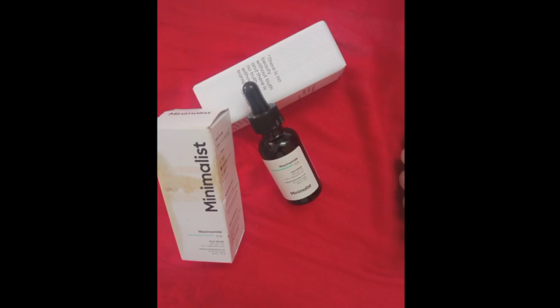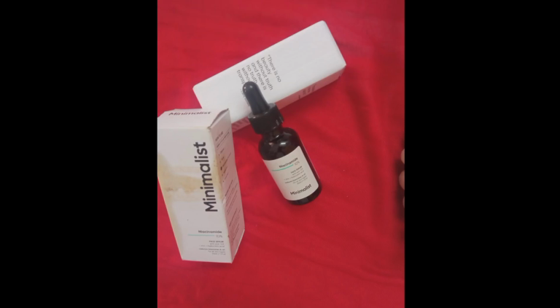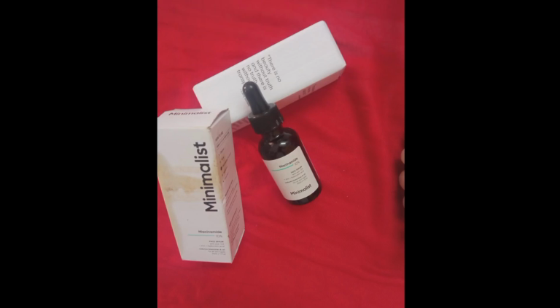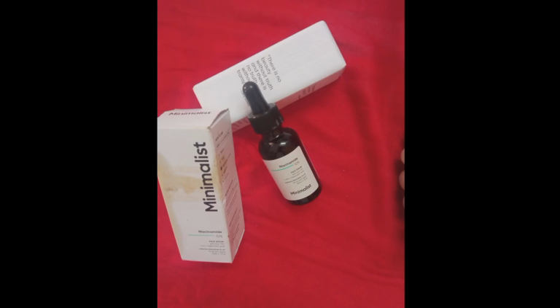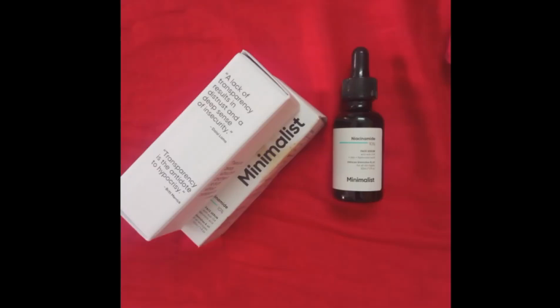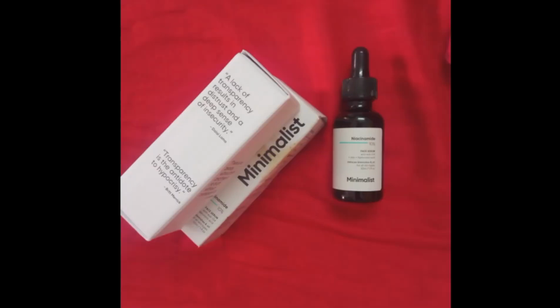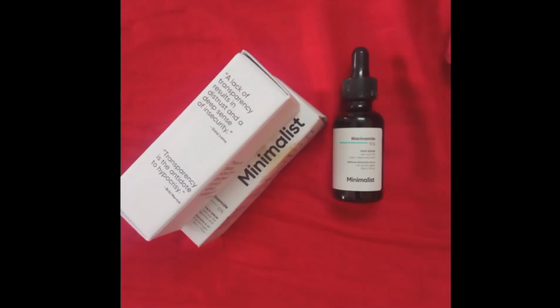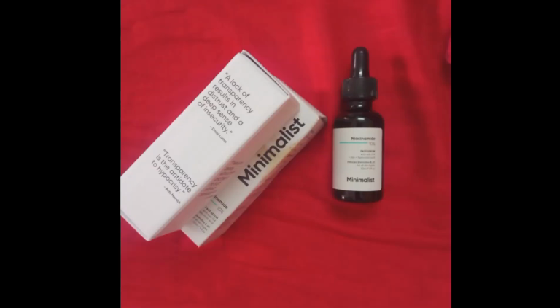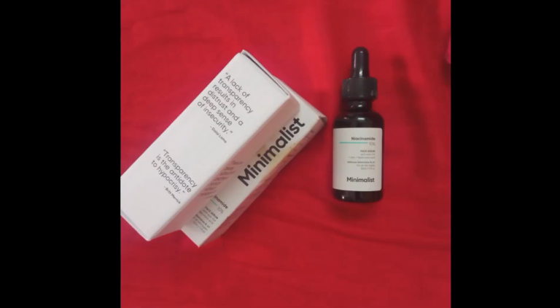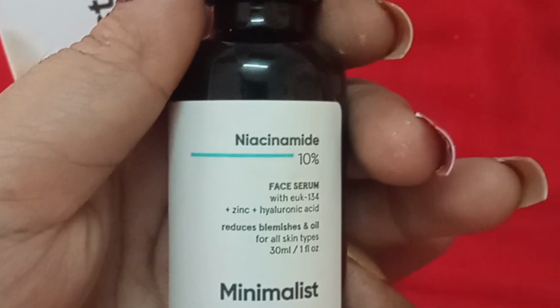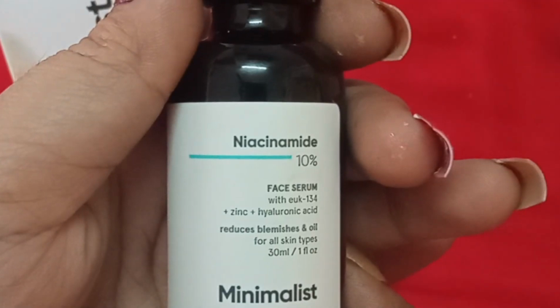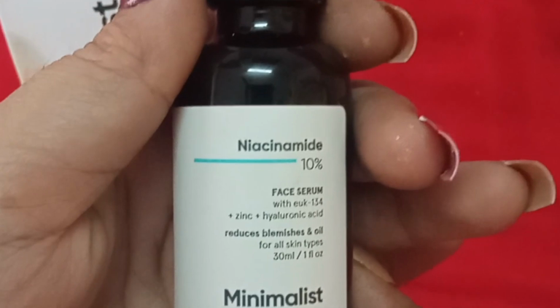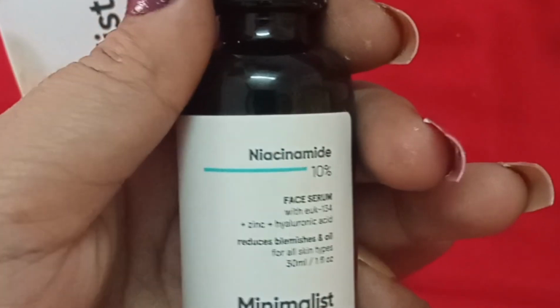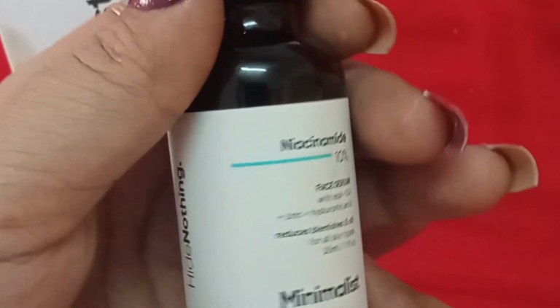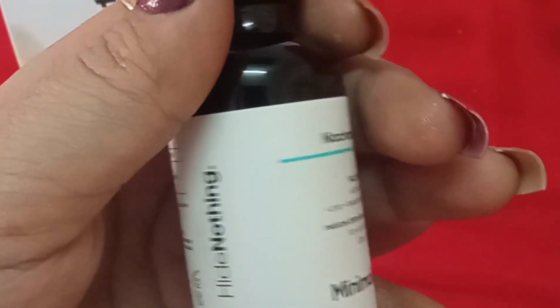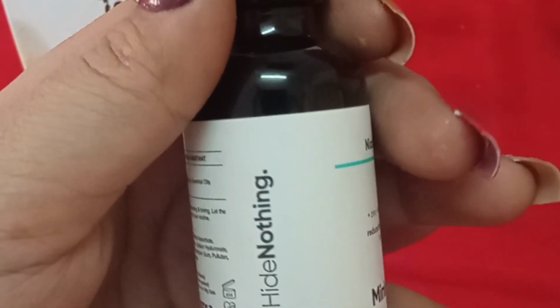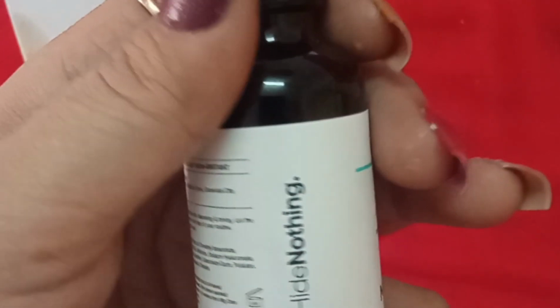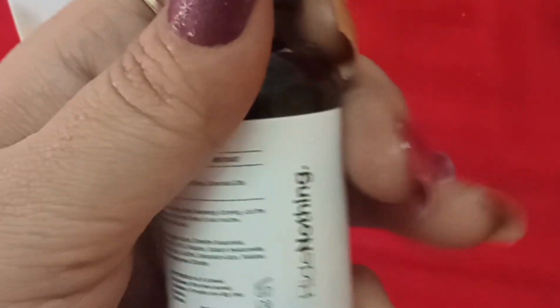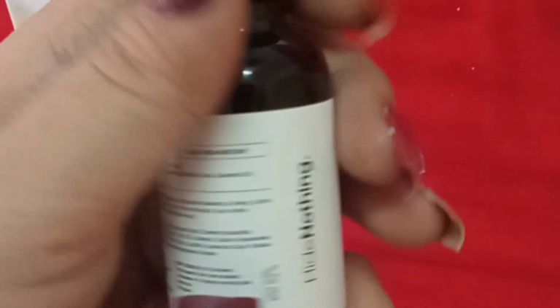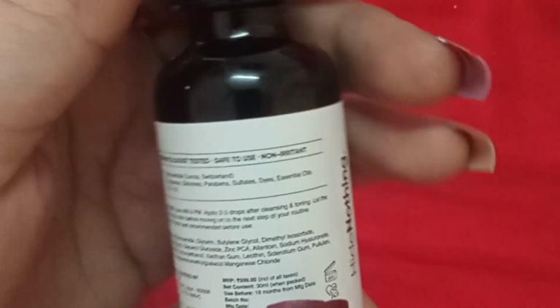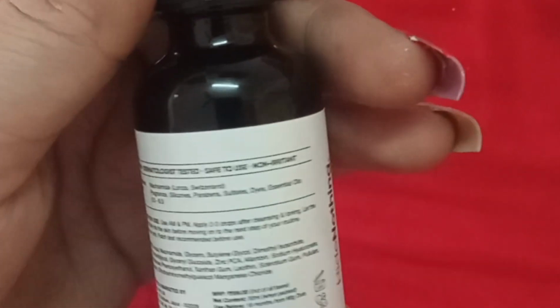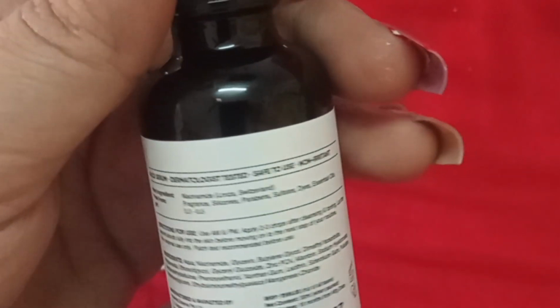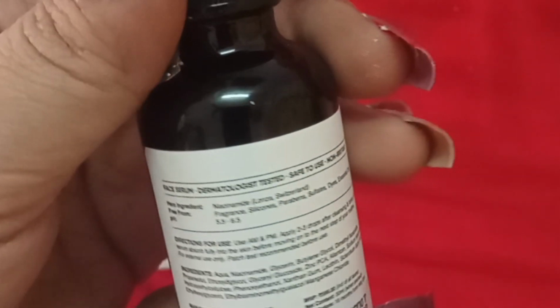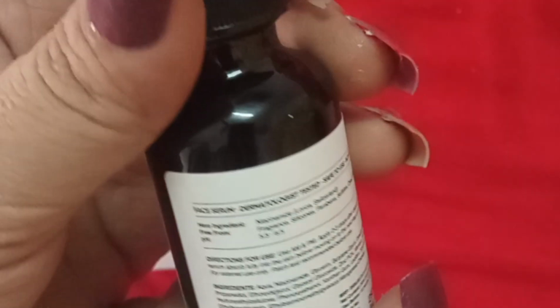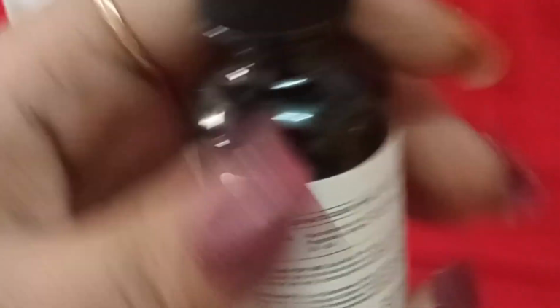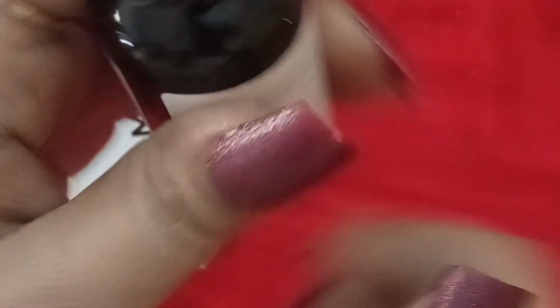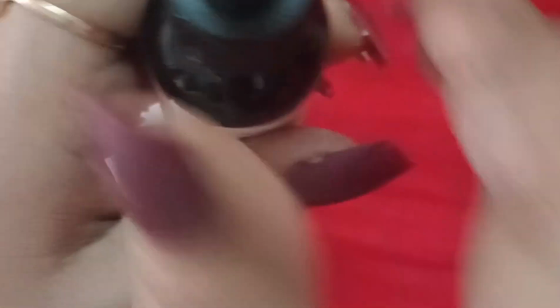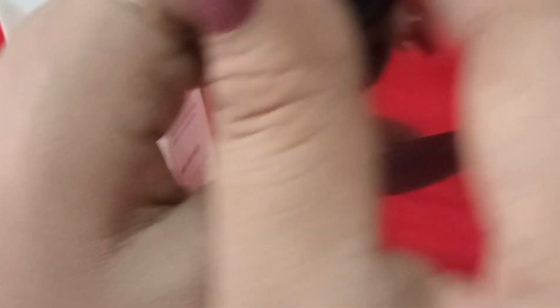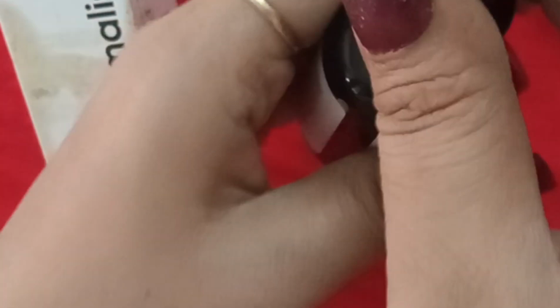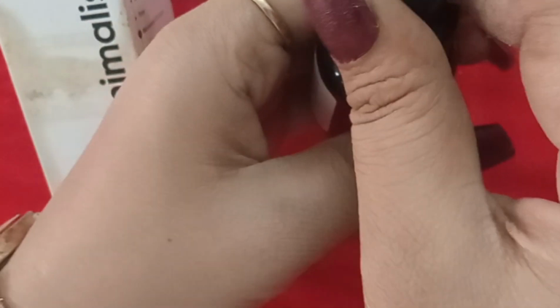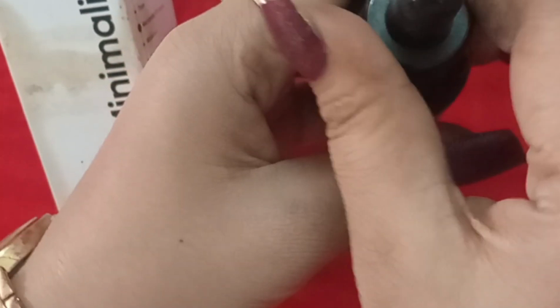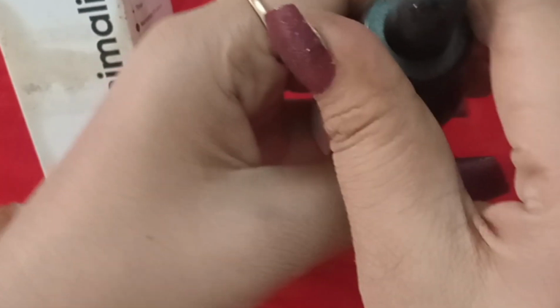Hello everyone, welcome to Moop's Corner. Minimalist Niacinamide Face Serum is a nourishing daily serum packed with pure vitamin B3 and antibacterial mineral zinc that boosts dermal immunity, keeping your skin resilient and healthy.